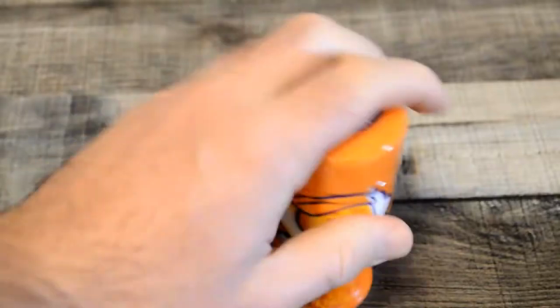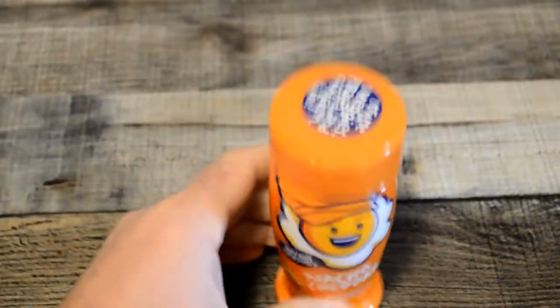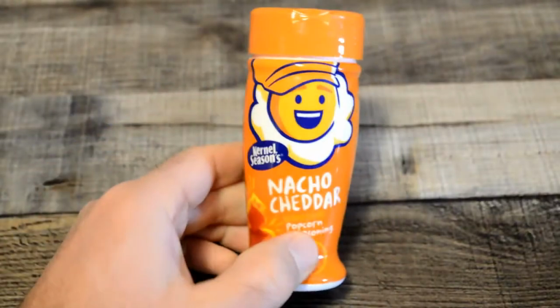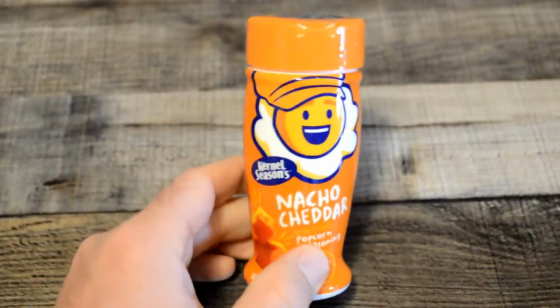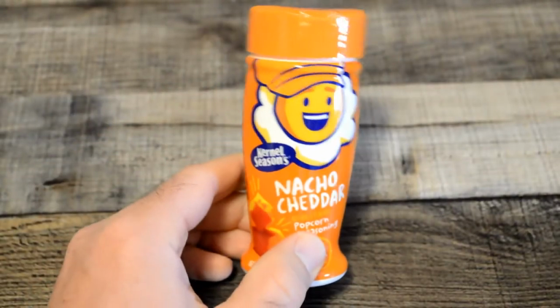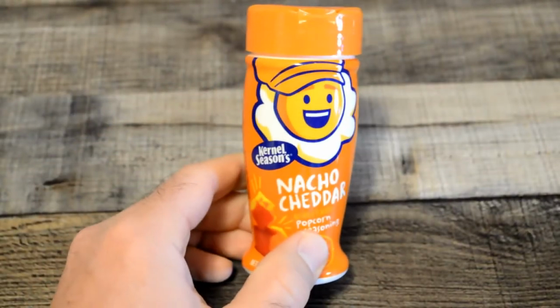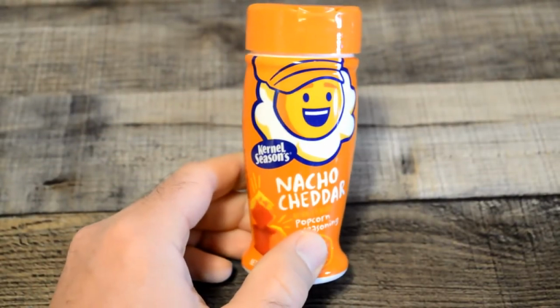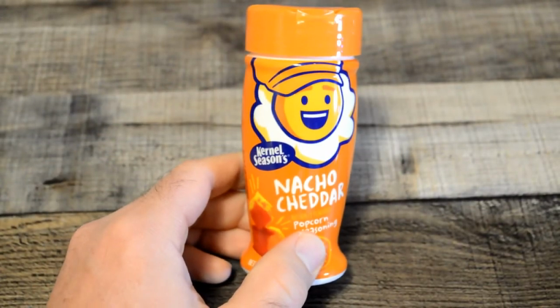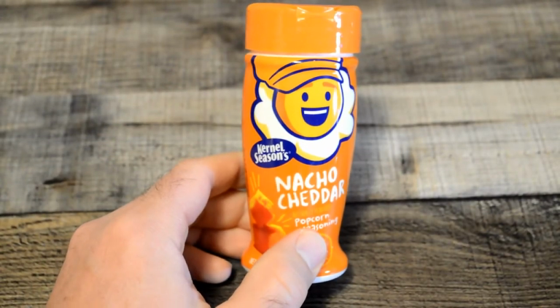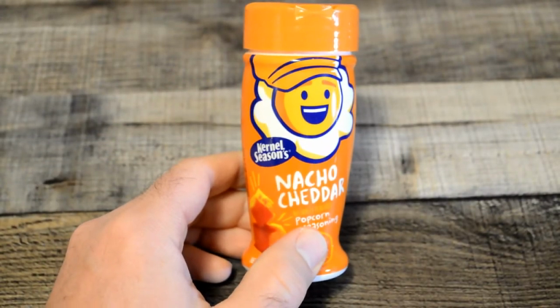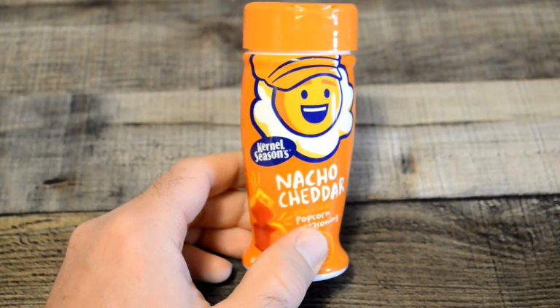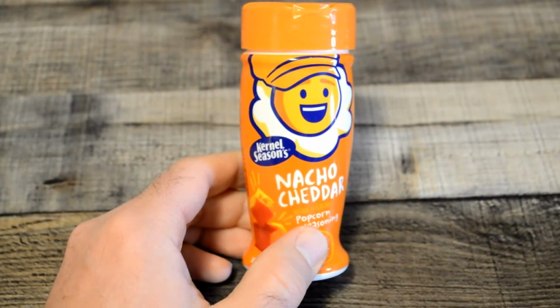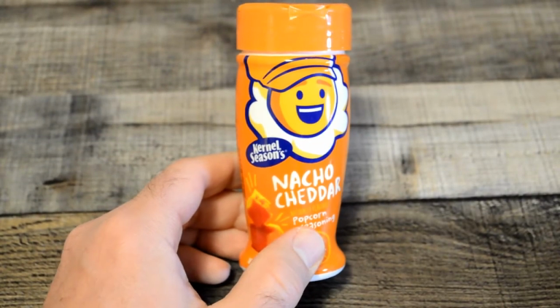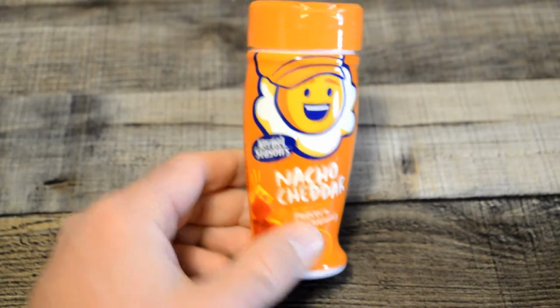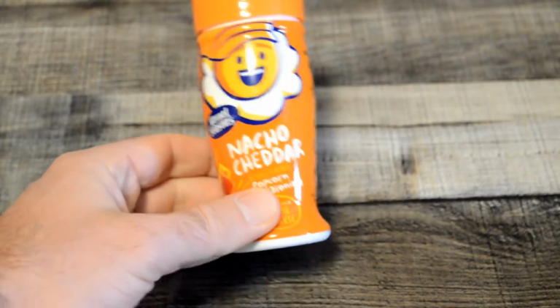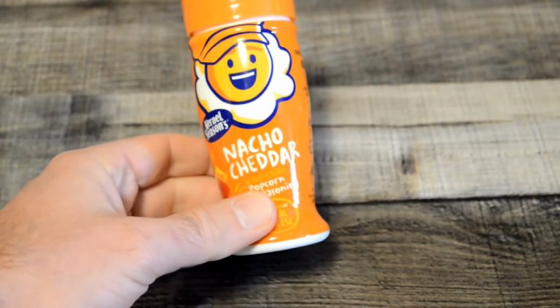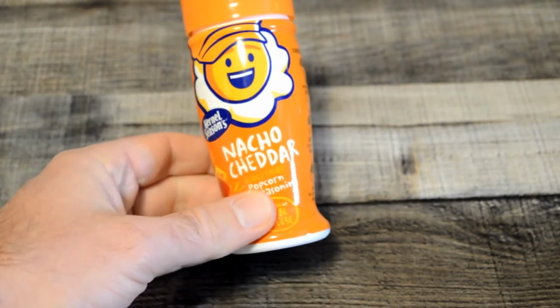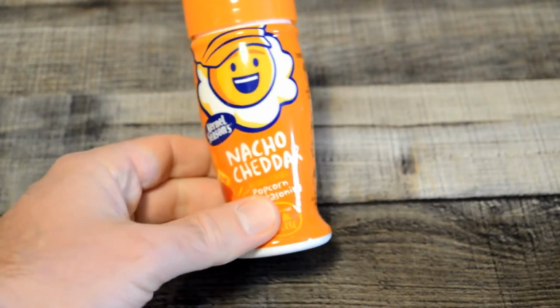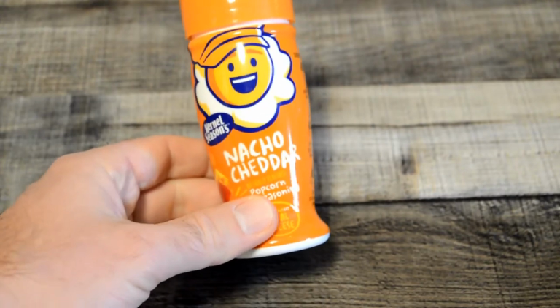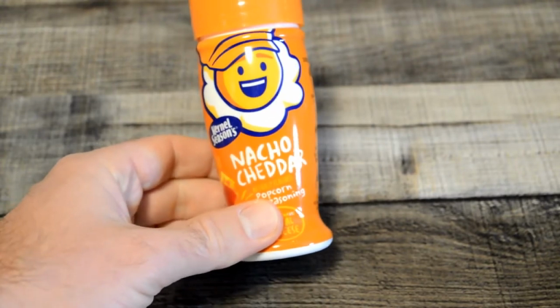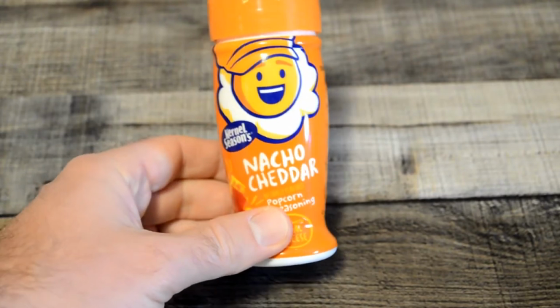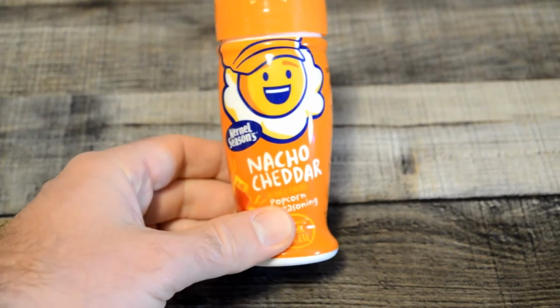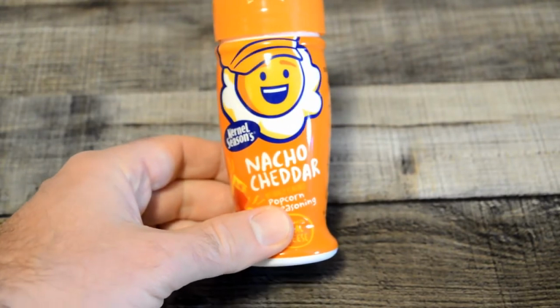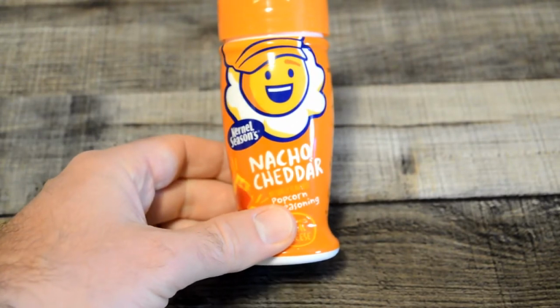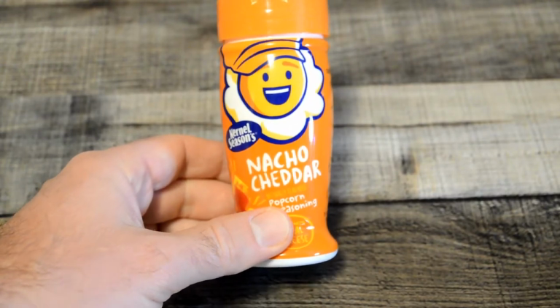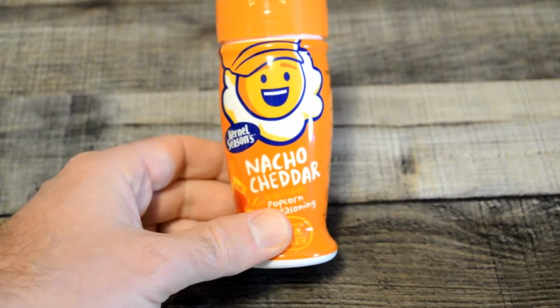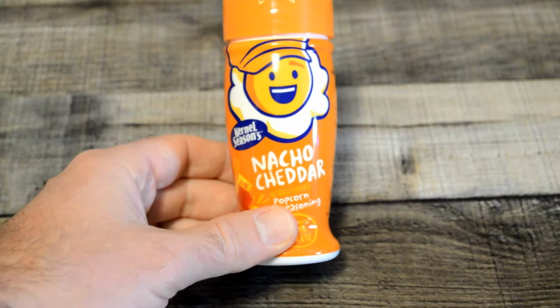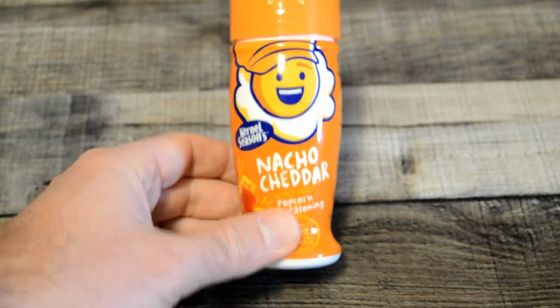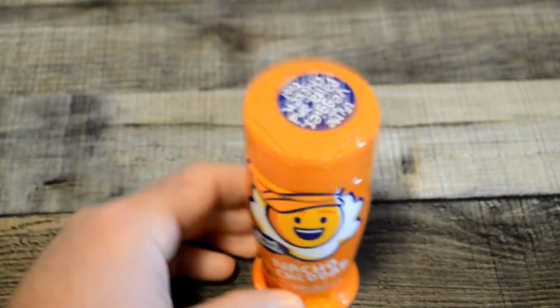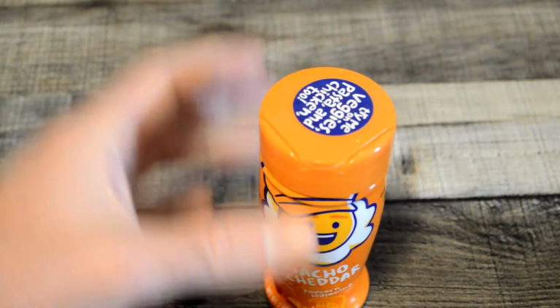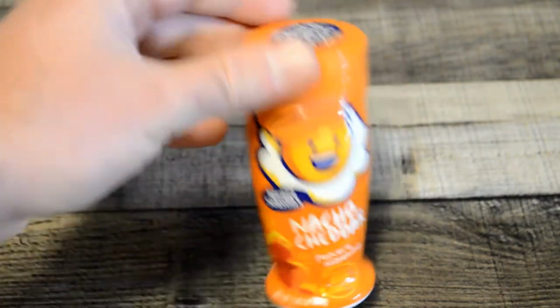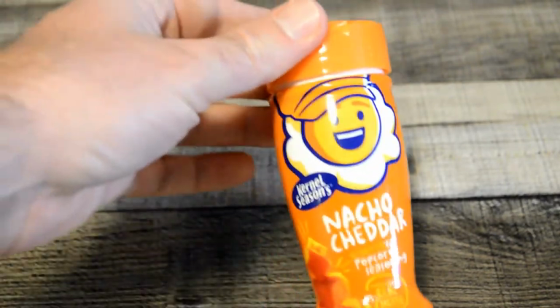Hey, what's going on everyone? Welcome to the 9 Malls Gadget Review Channel. Today I'm going to review another flavor of Kernel Seasons. I reviewed the white cheddar in a previous video and it seemed to be very popular. A lot of people watched that video so I decided to get another flavor.